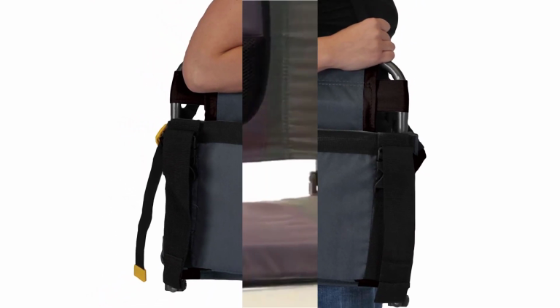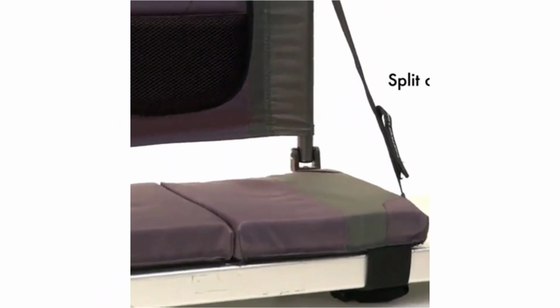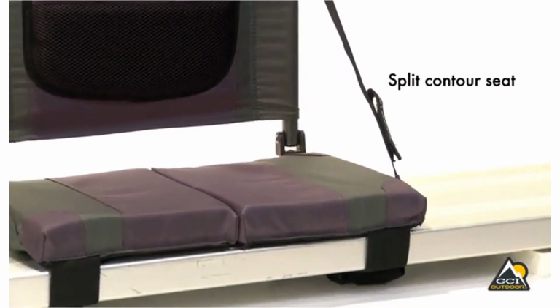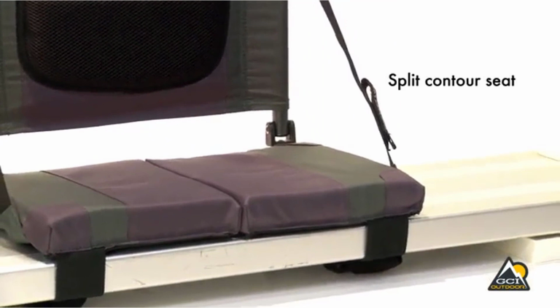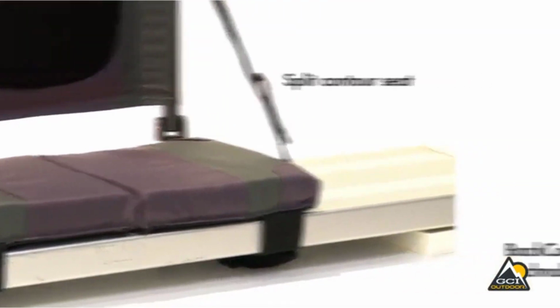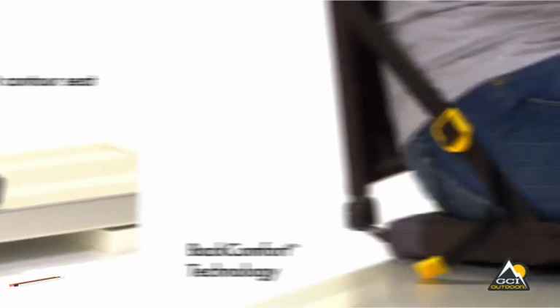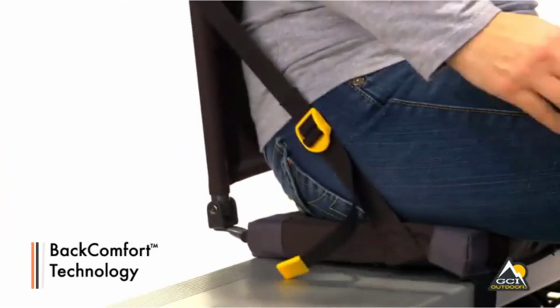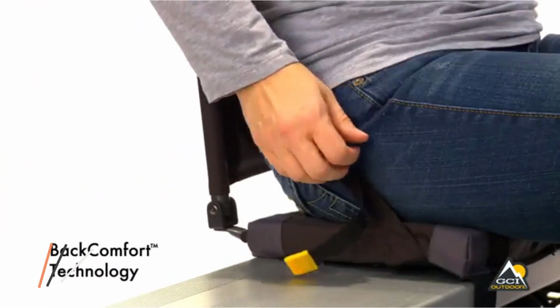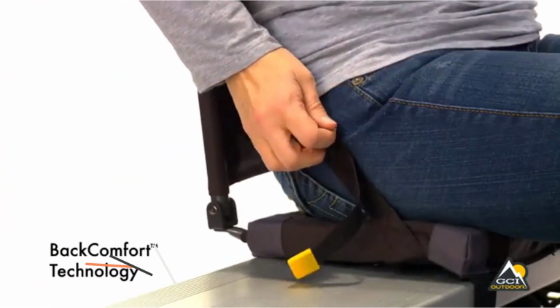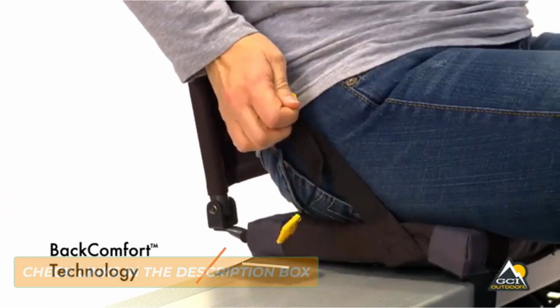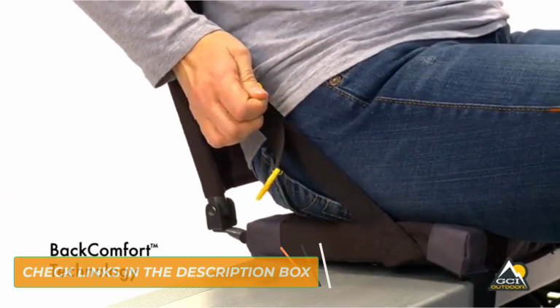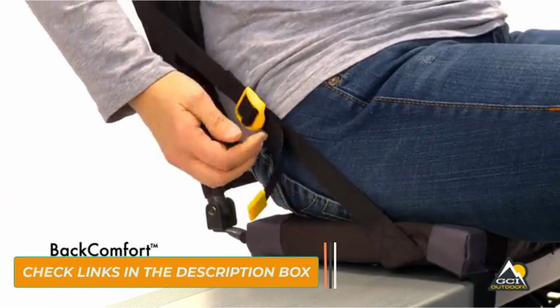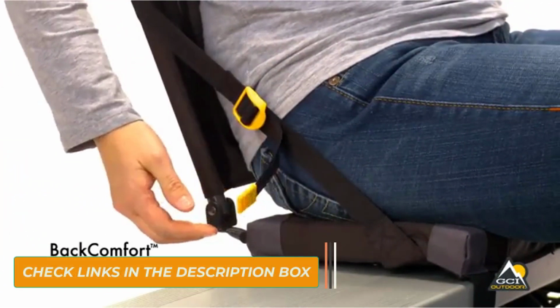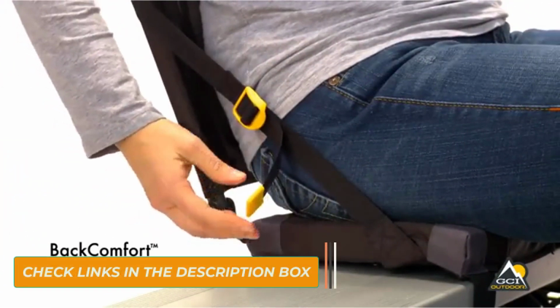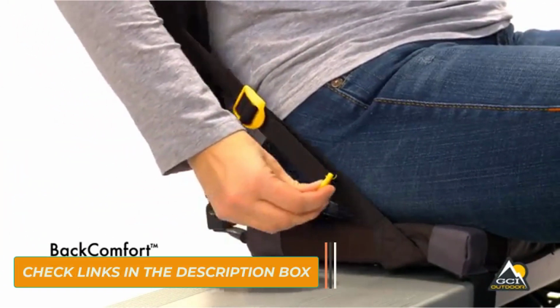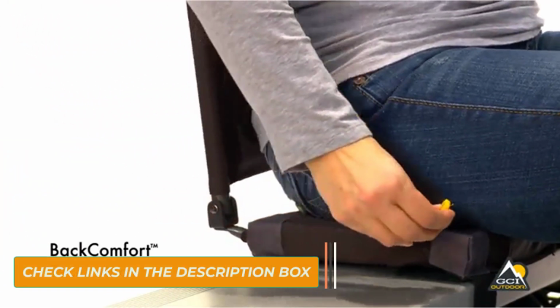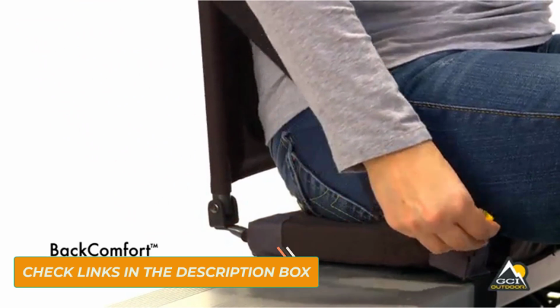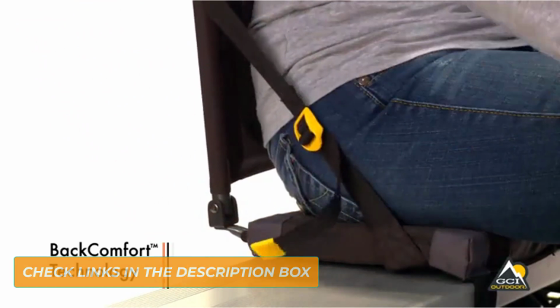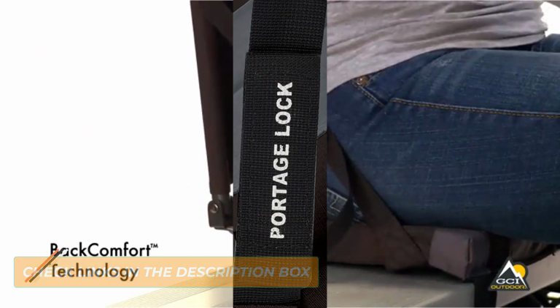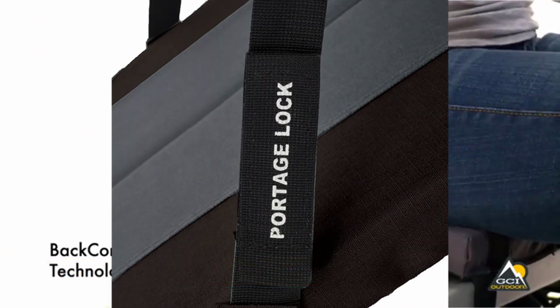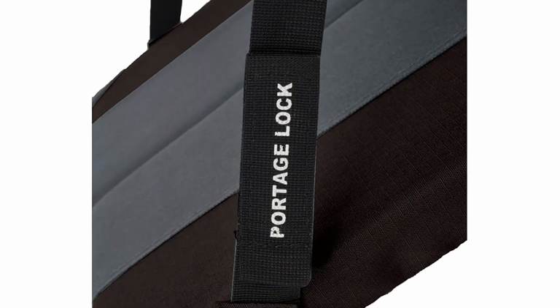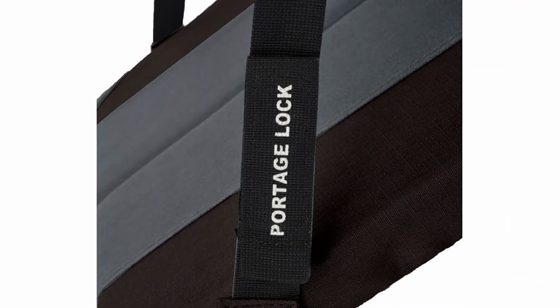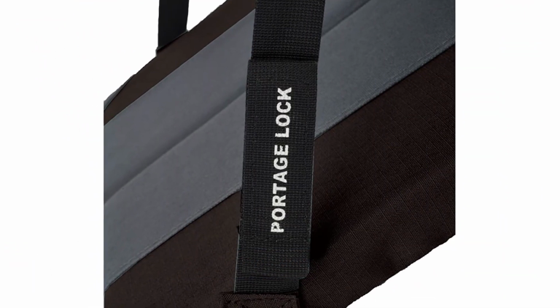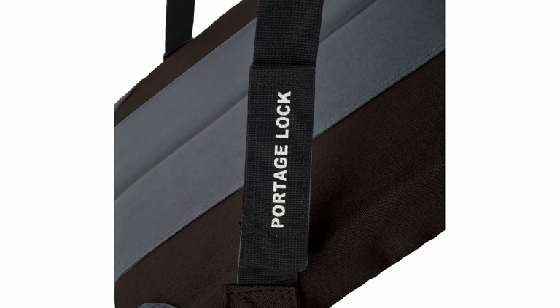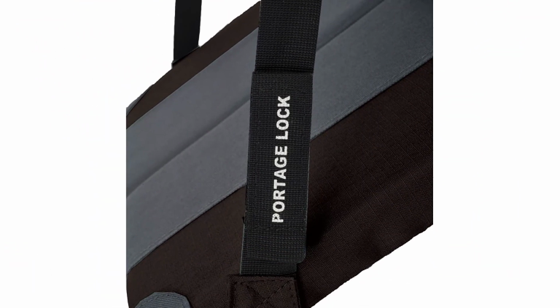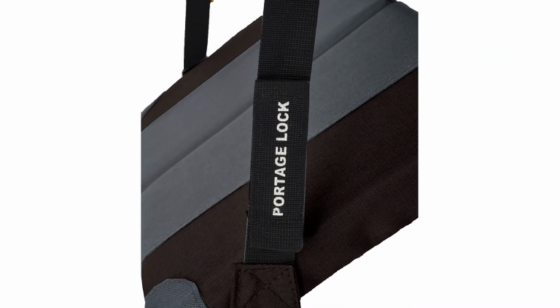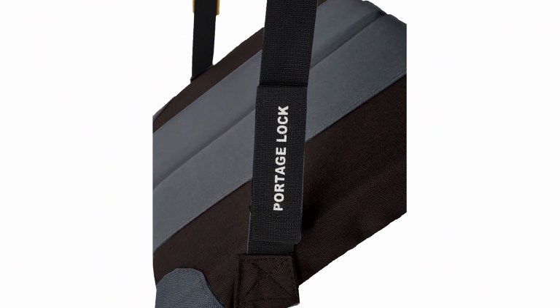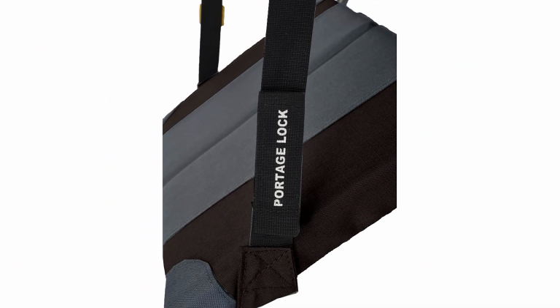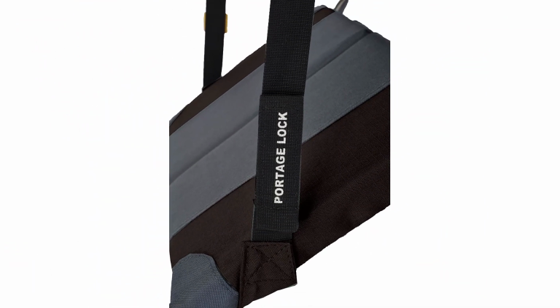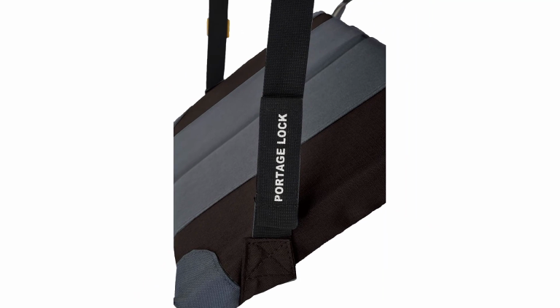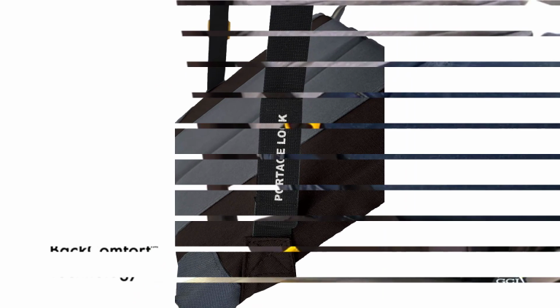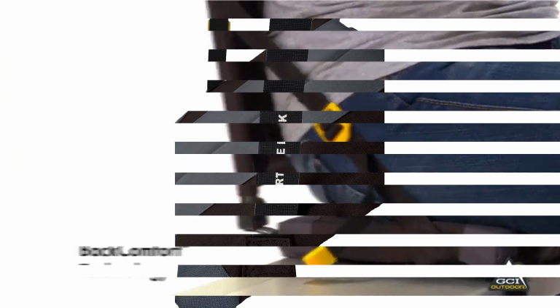It also comes with a shoulder strap with auto-fold technology, making it easy to open, close, and carry. It's perfect for the outdoors since it's easy to transport and designed for comfort. Aside from canoeing, this seat is also ideal for fishing and hunting.